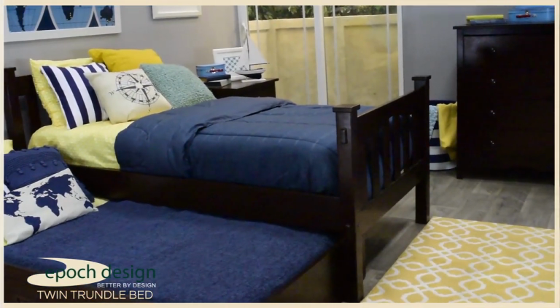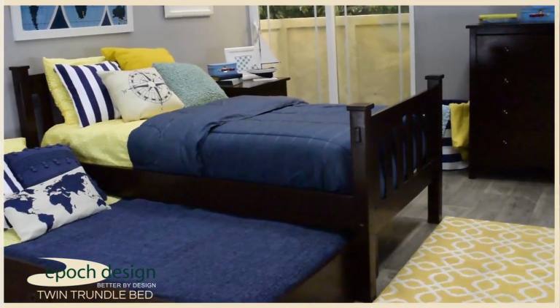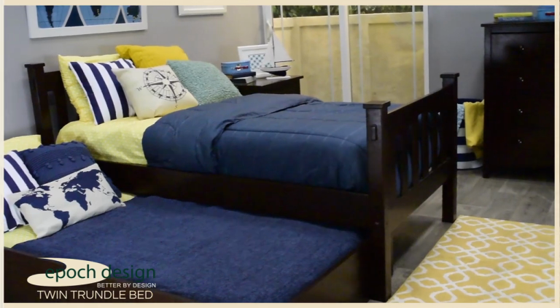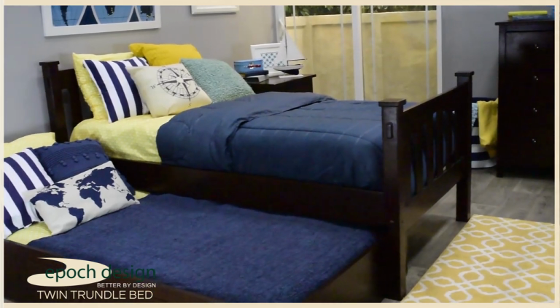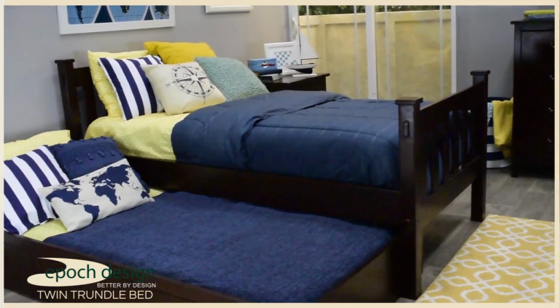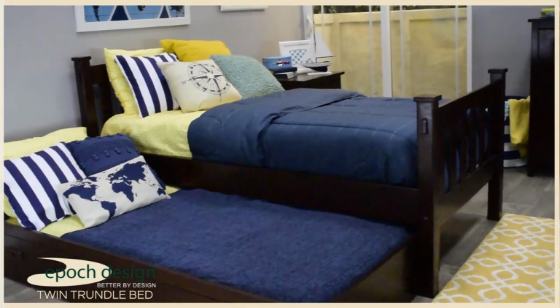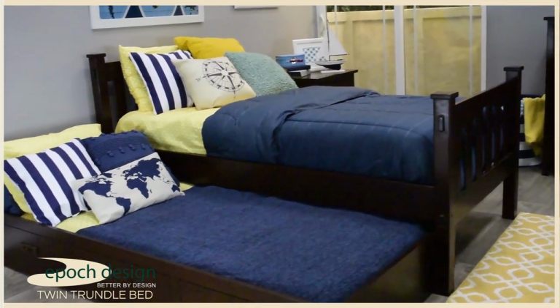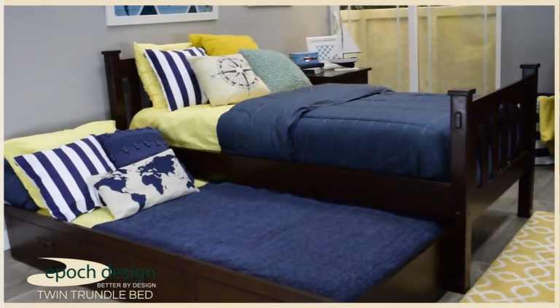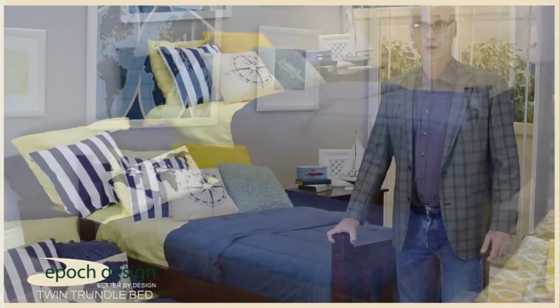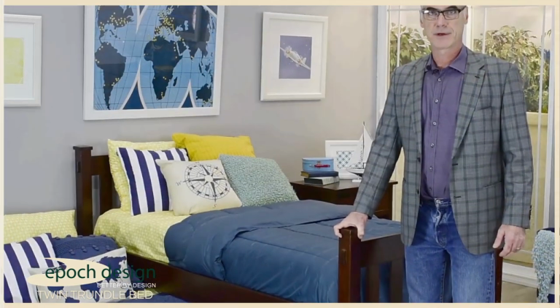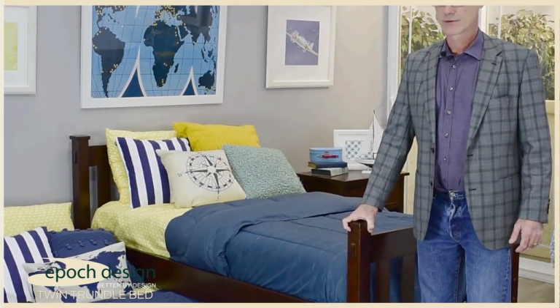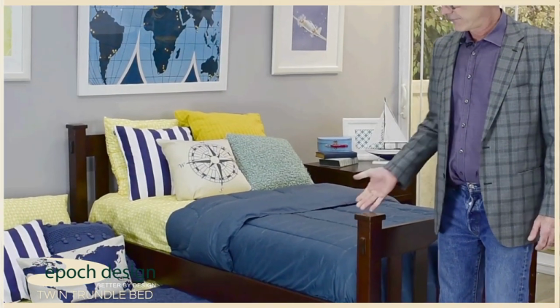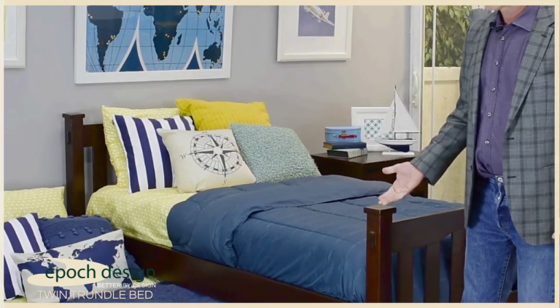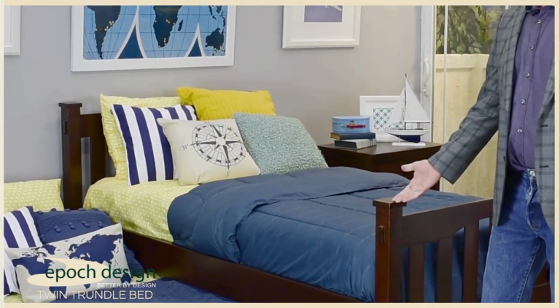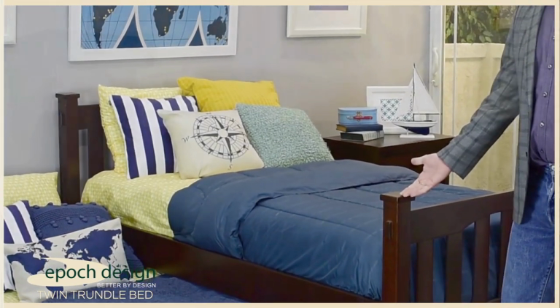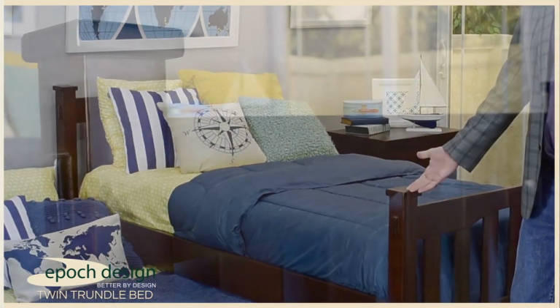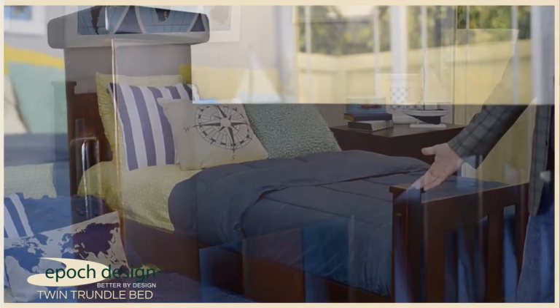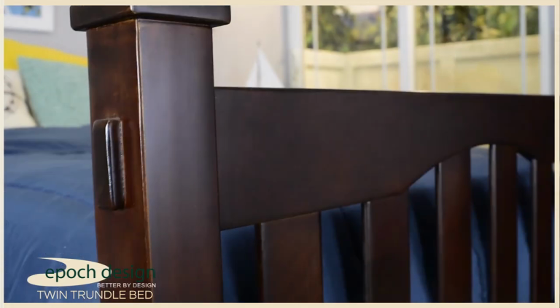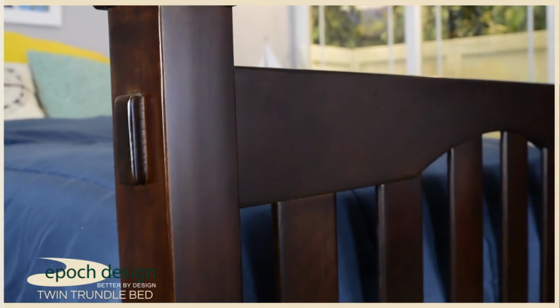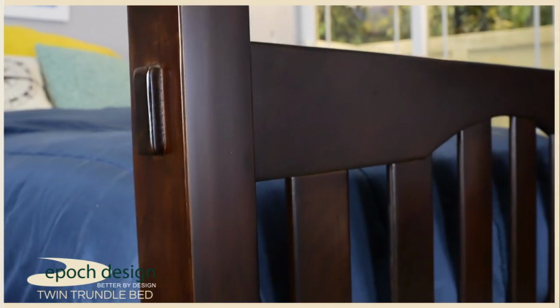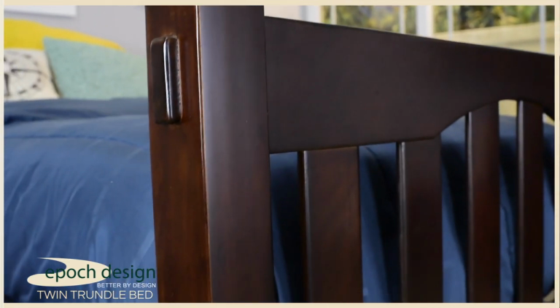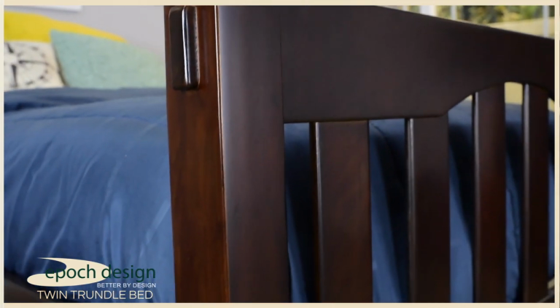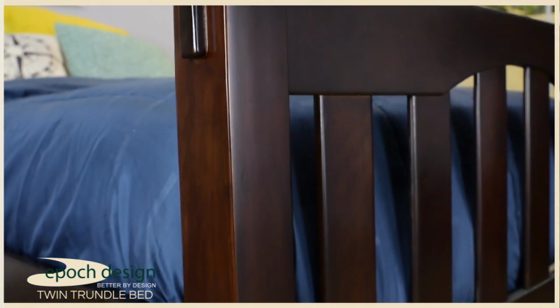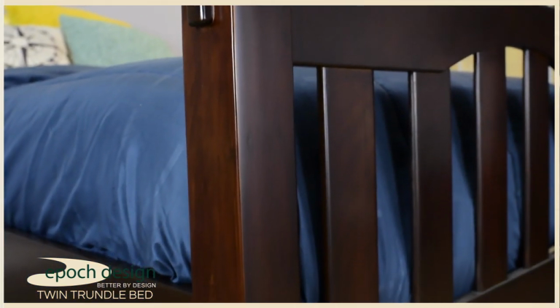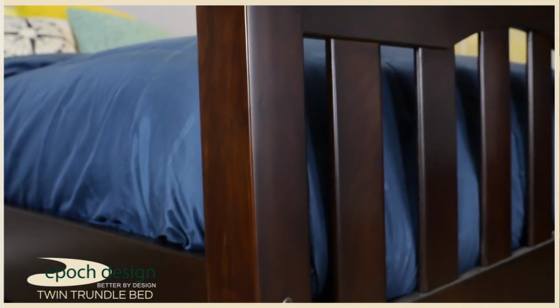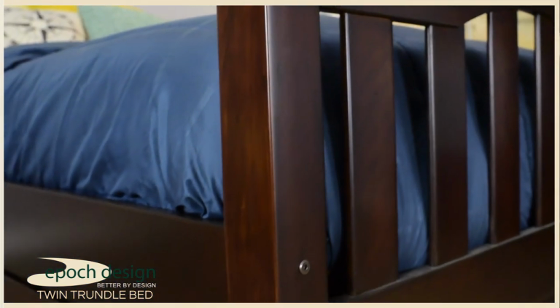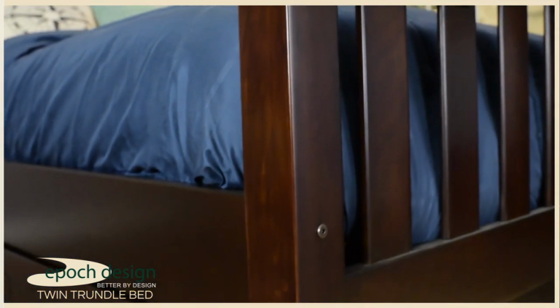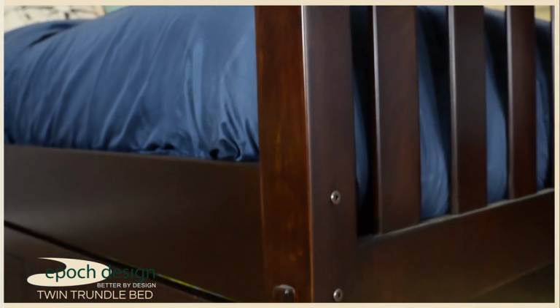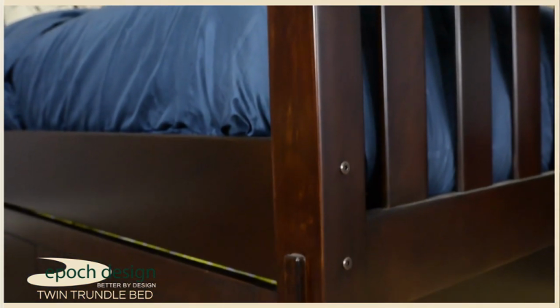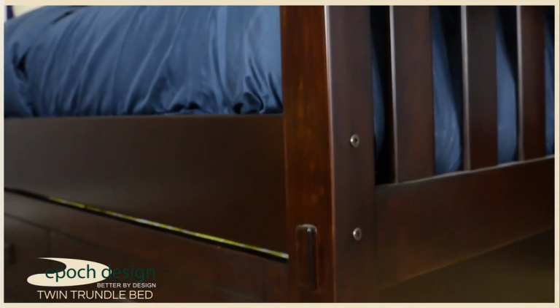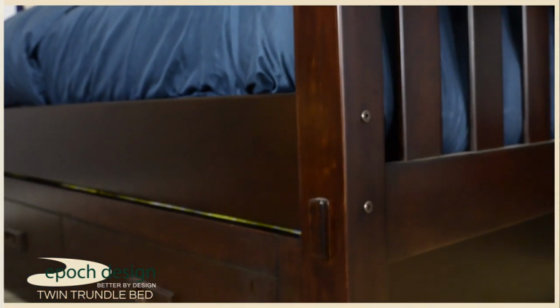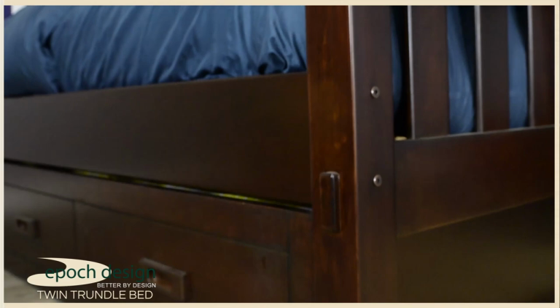The Cameron twin trundle bed is constructed of solid hardwood beech. The finish is a dark coffee finish. The top and bottom cross planks are finished into the bed with mortise and tenon joinery.